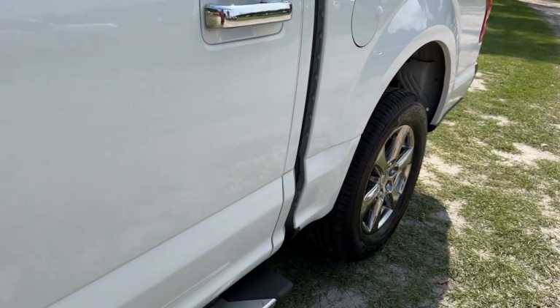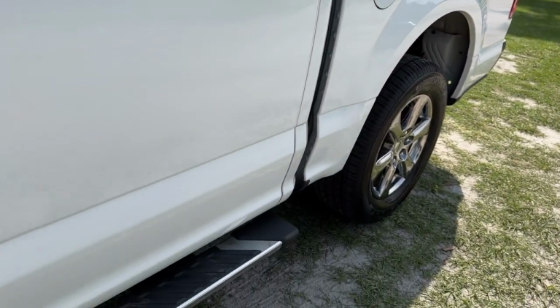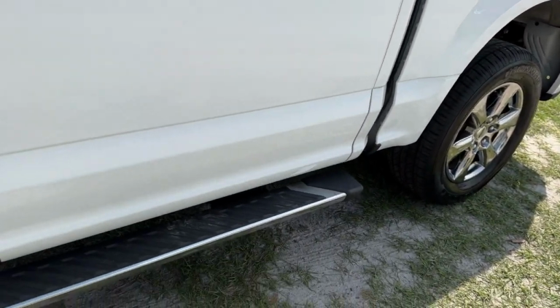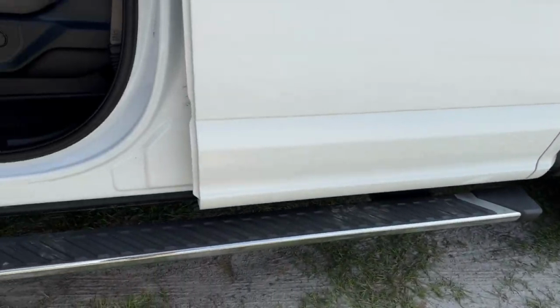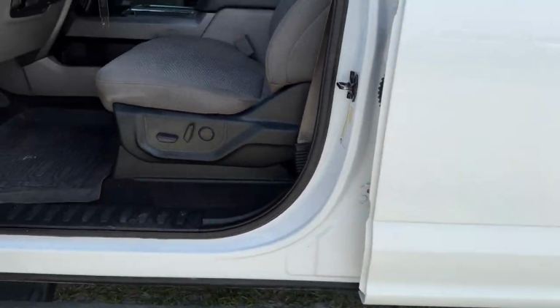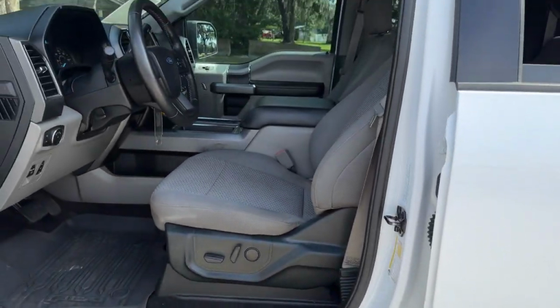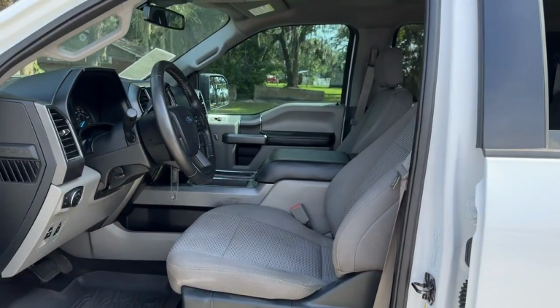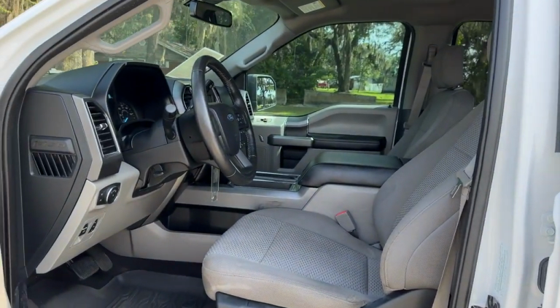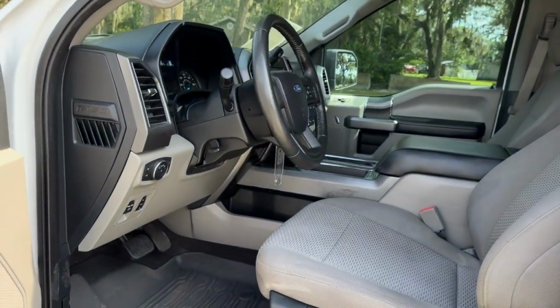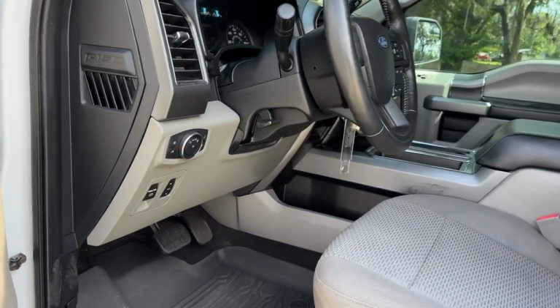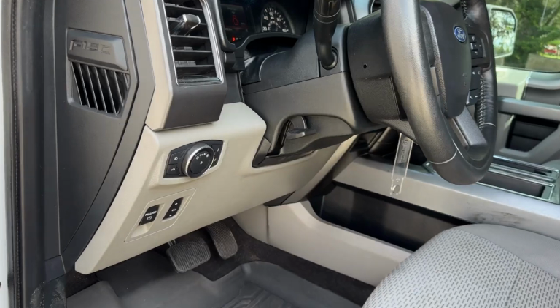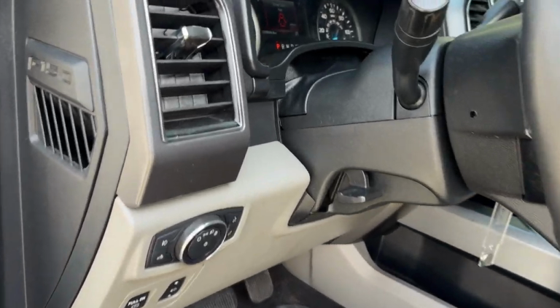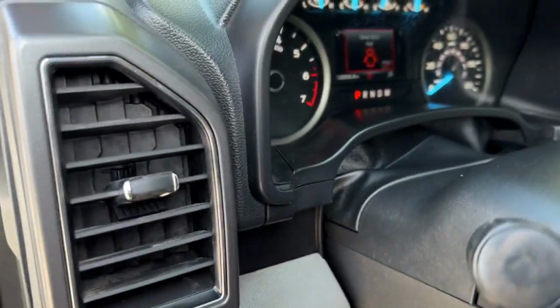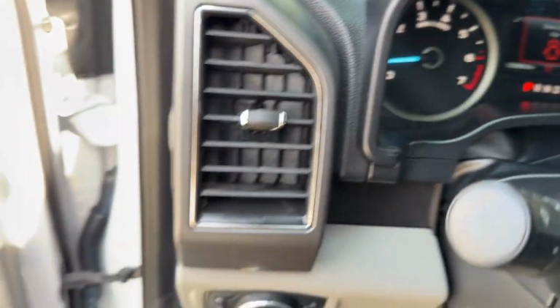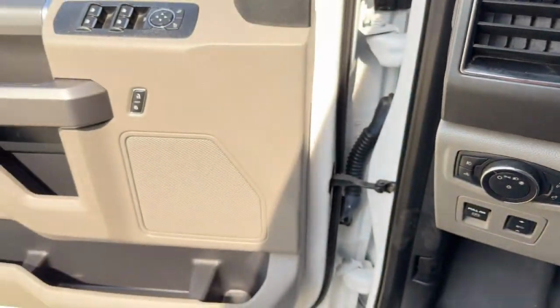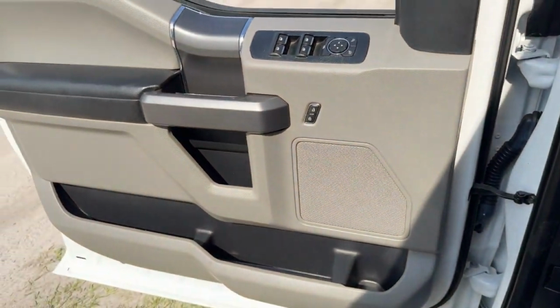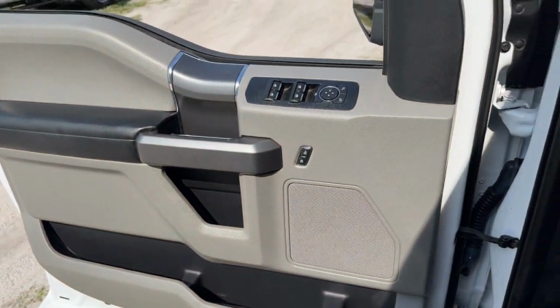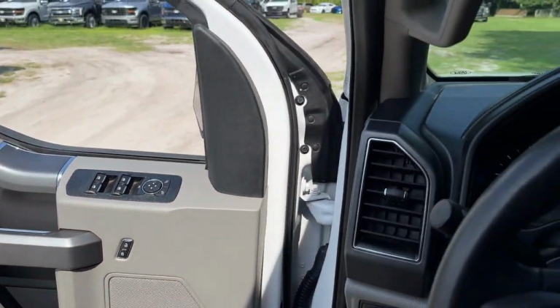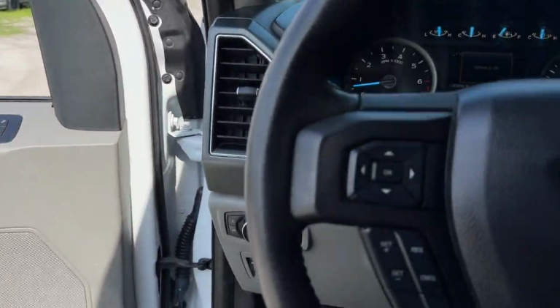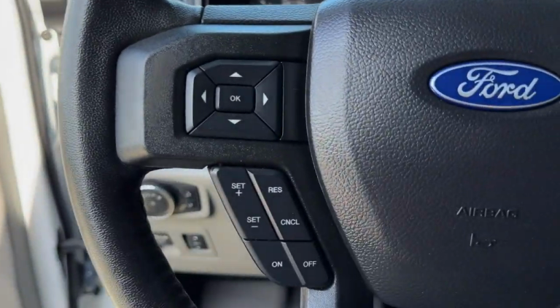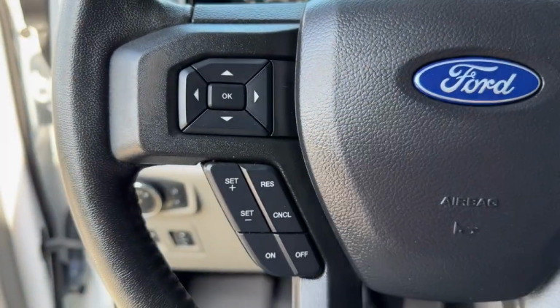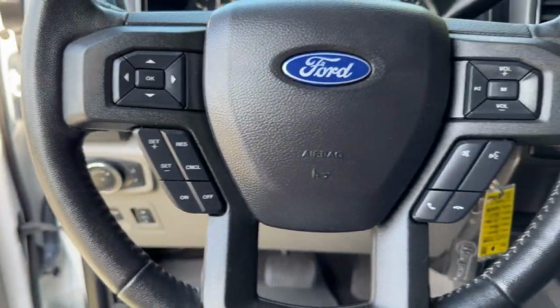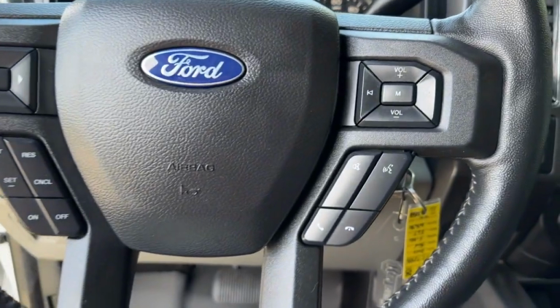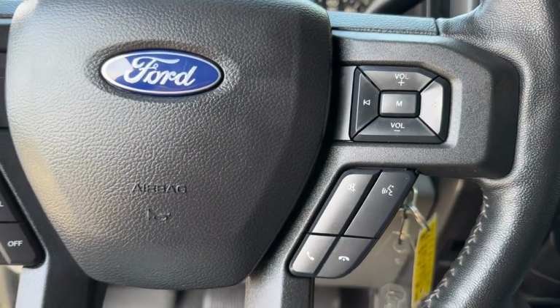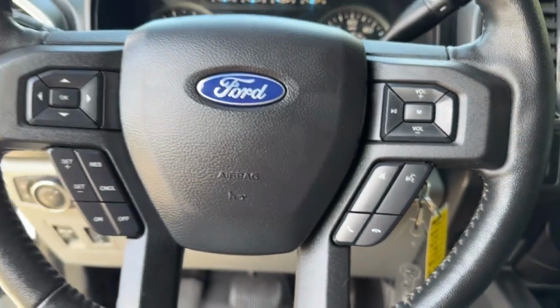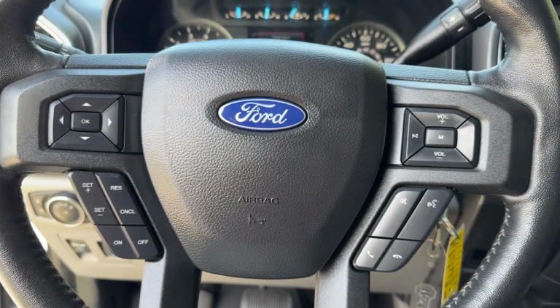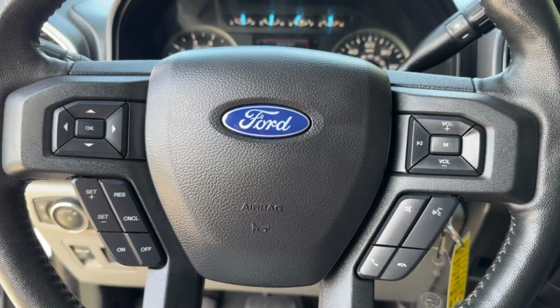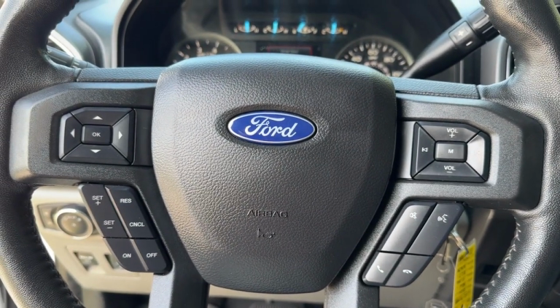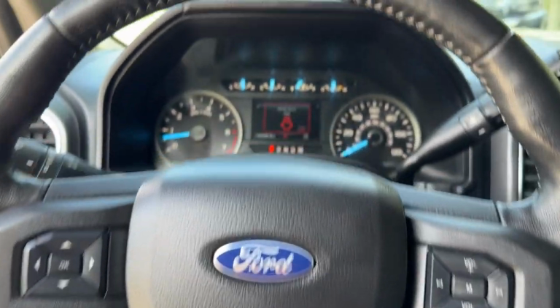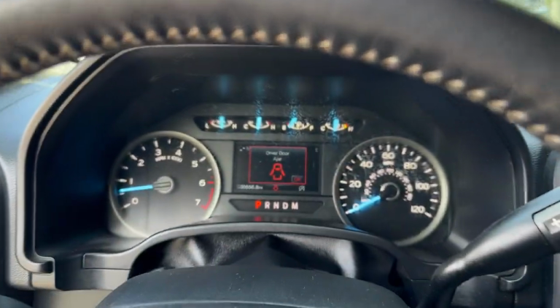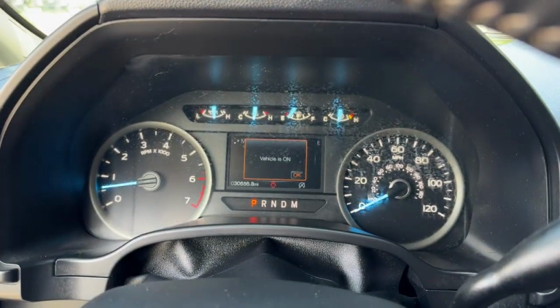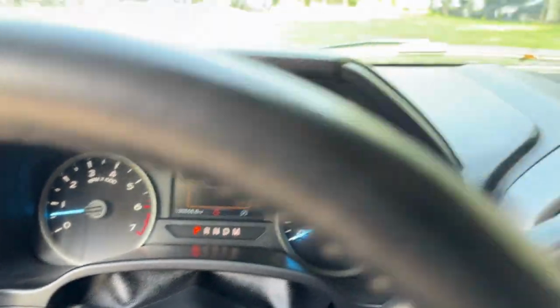Available features let you customize its hard-working bed, and a unique combination of military-grade aluminum alloy and high-strength steel give you the edge with class-leading towing and payload capabilities. The following are some of this vehicle's highlighted options.